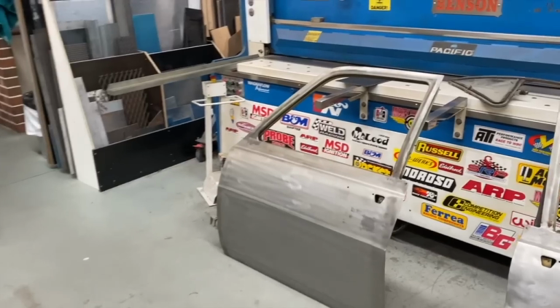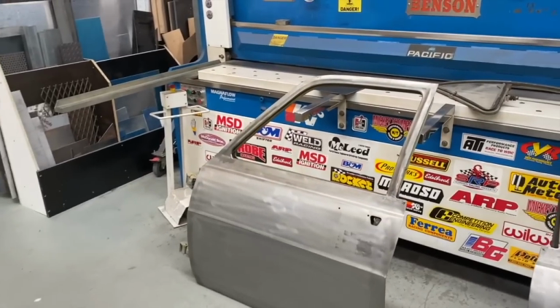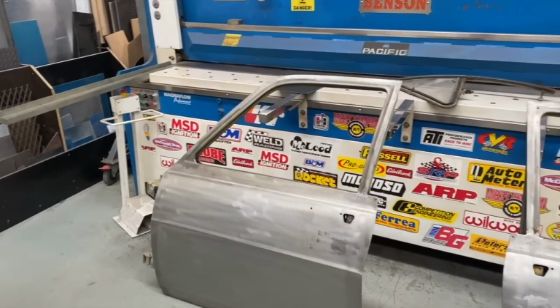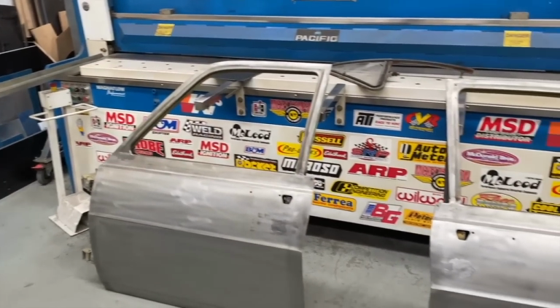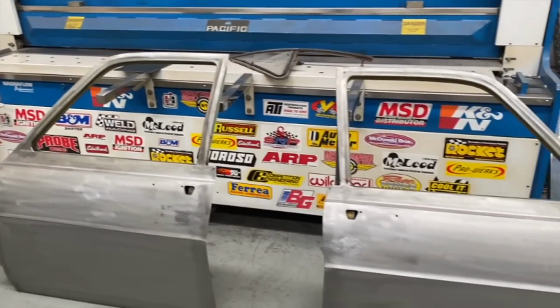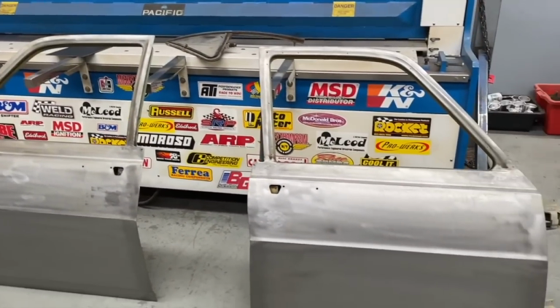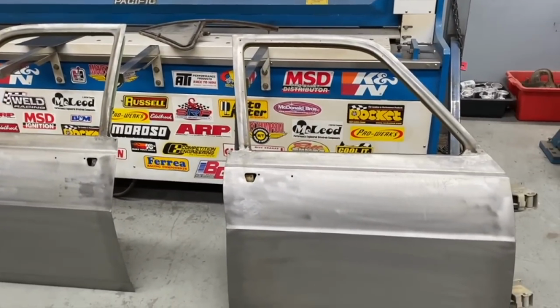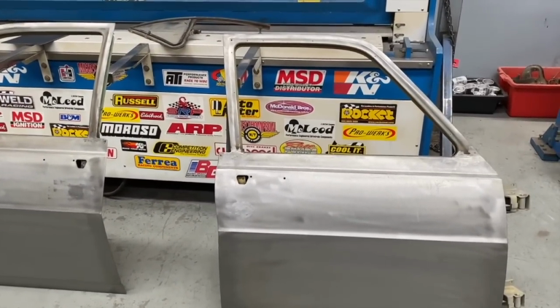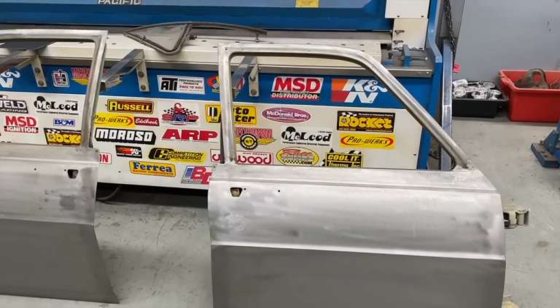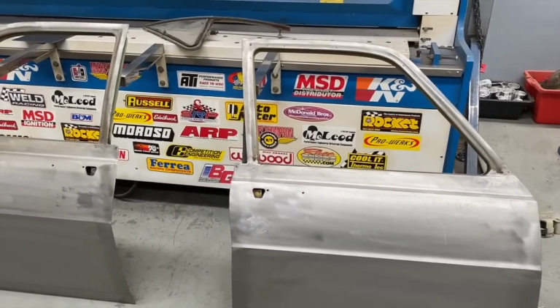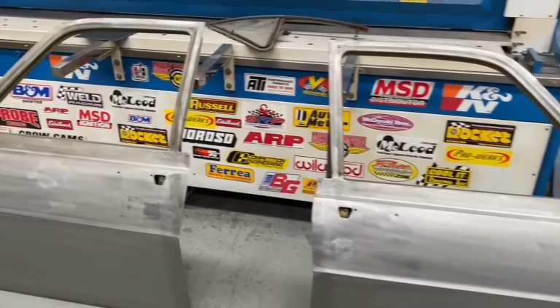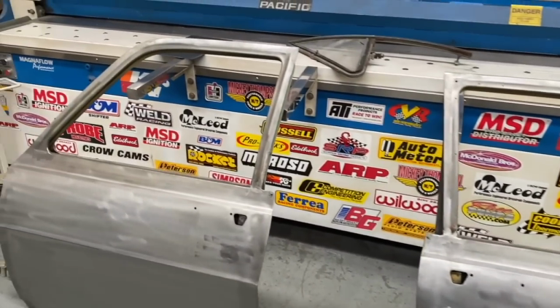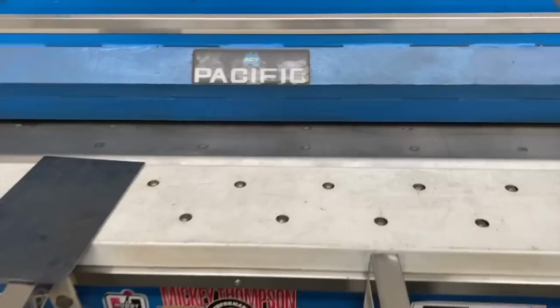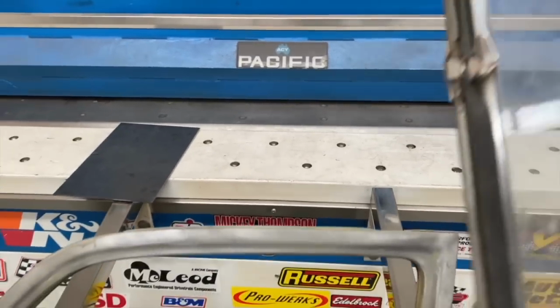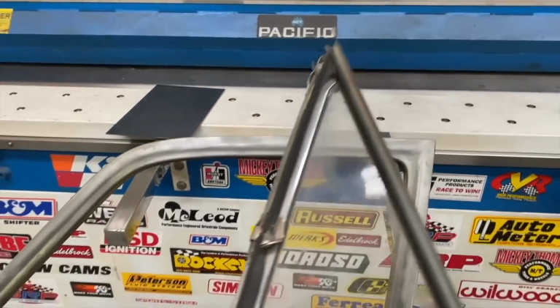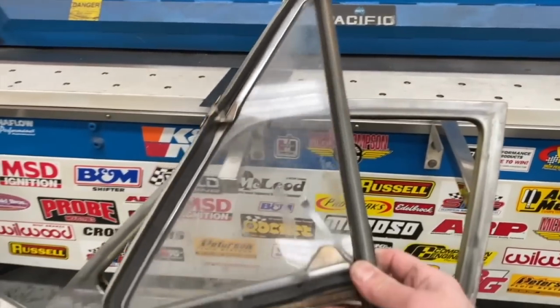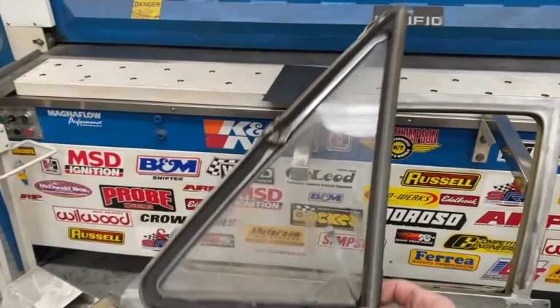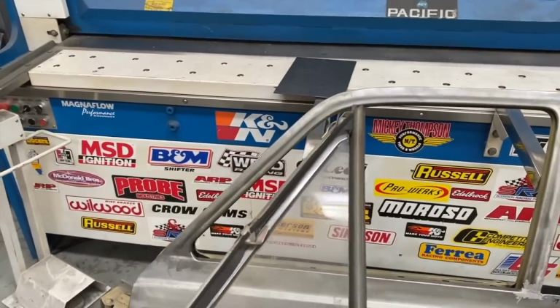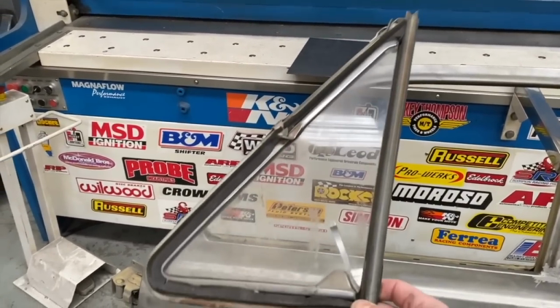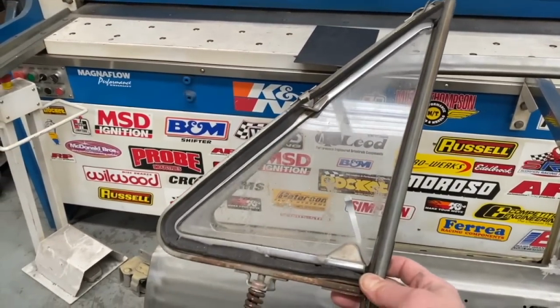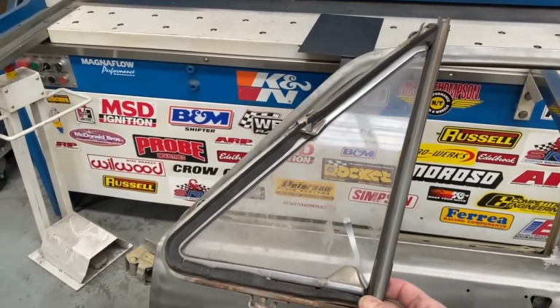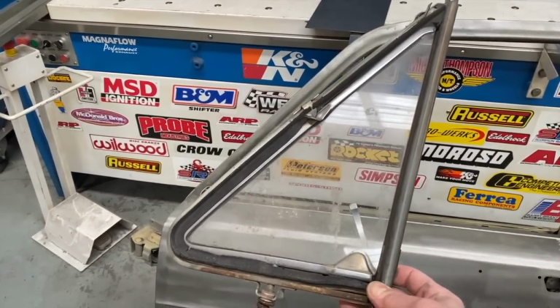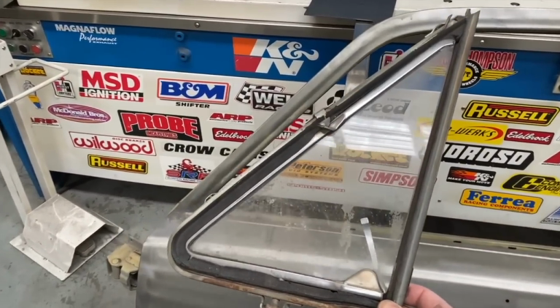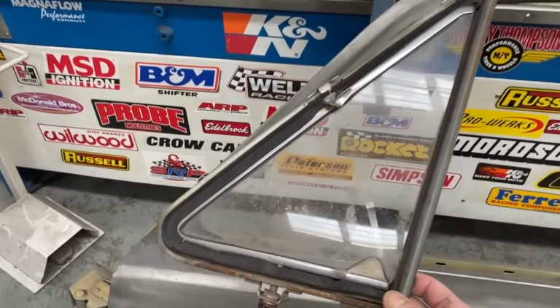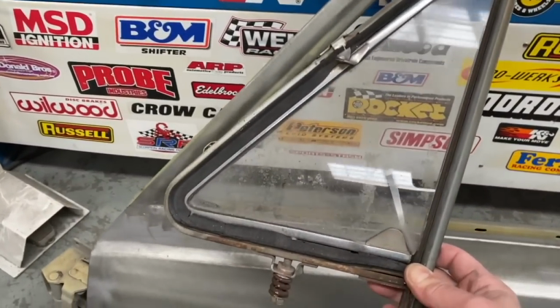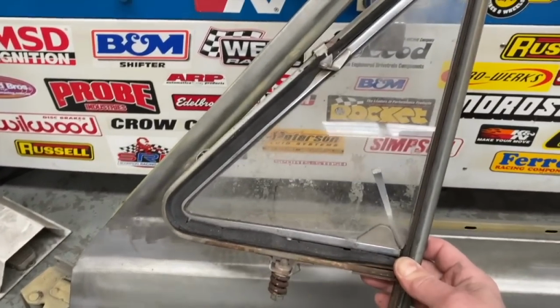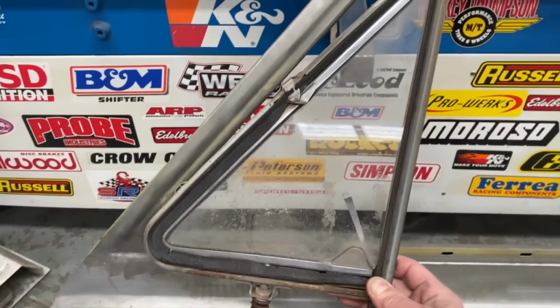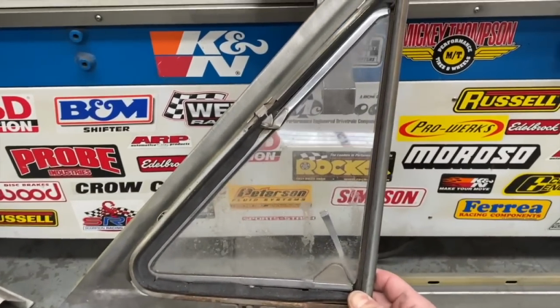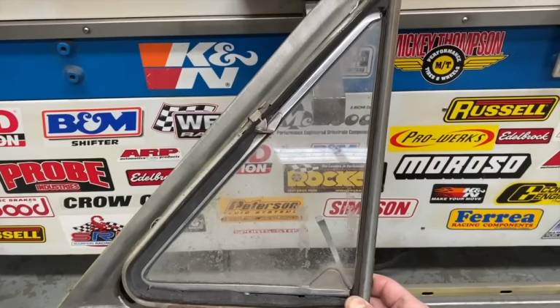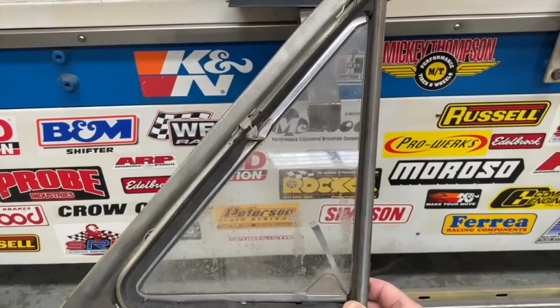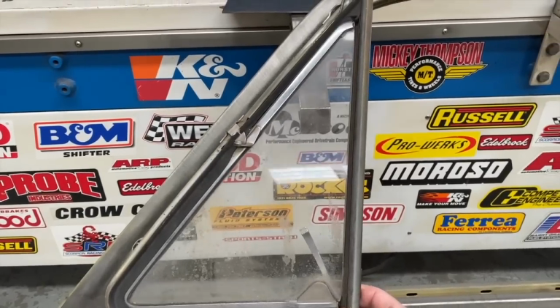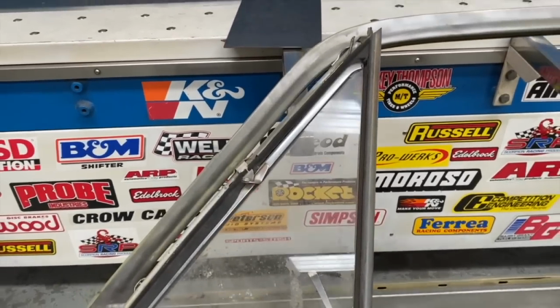One thing that happened while this car was at the owner's shop was it was sitting there without the windows in it. More importantly it didn't have the quarter windows fitted, and the owner quite liked the look of the car without them, so it's back here to have one-piece glass fitted along with power windows.